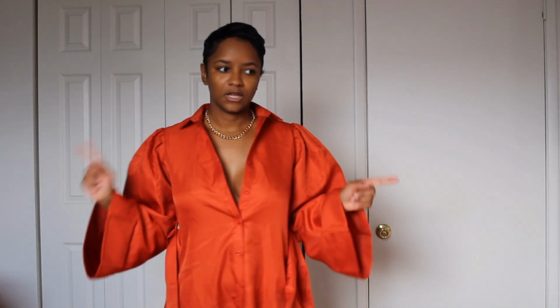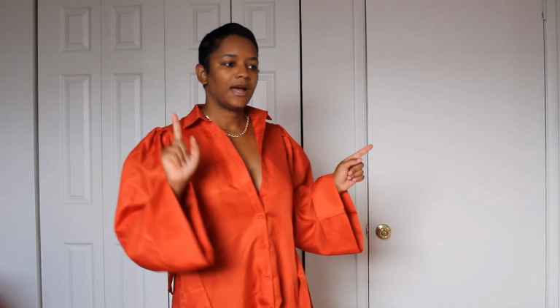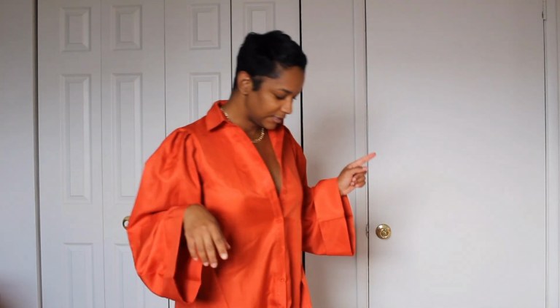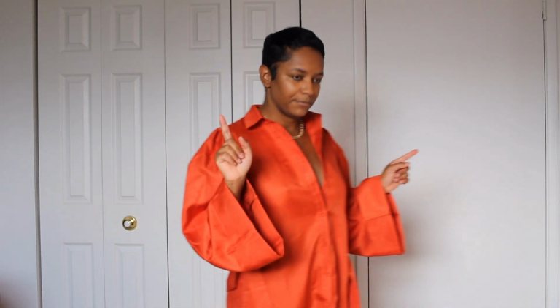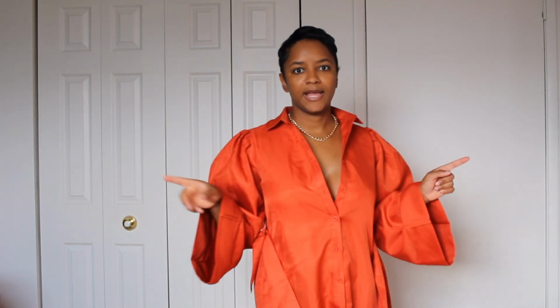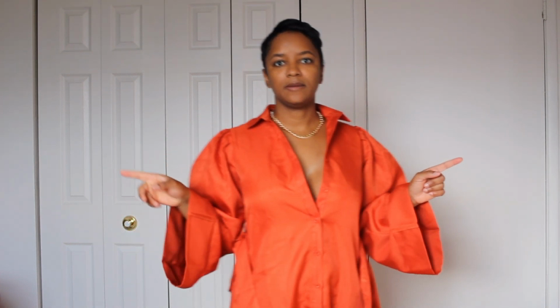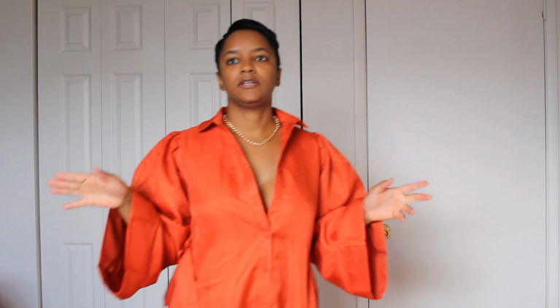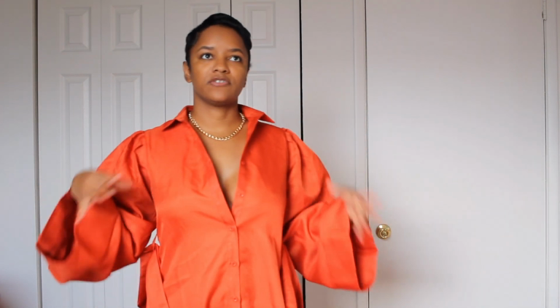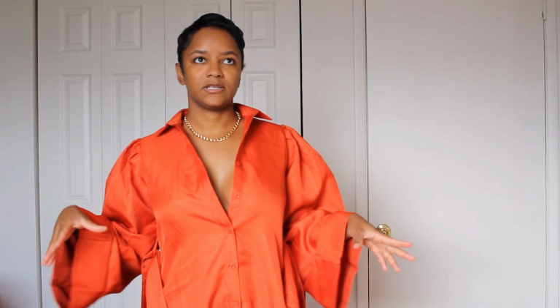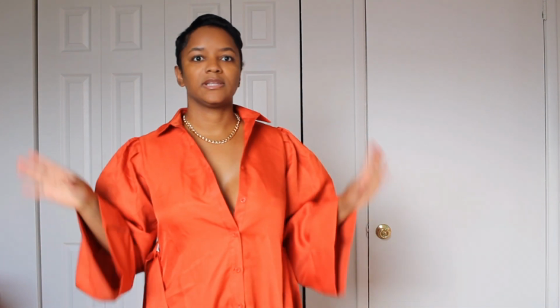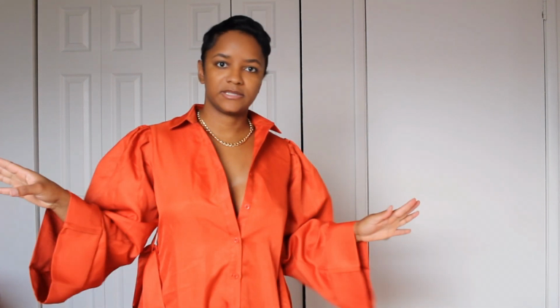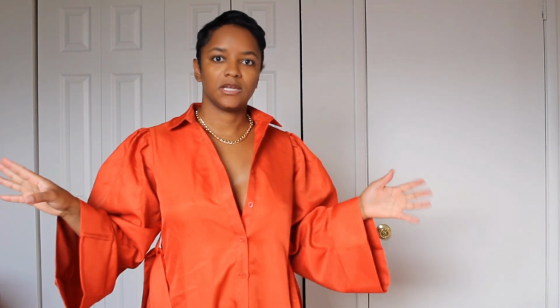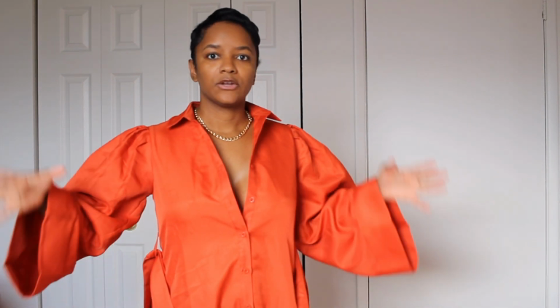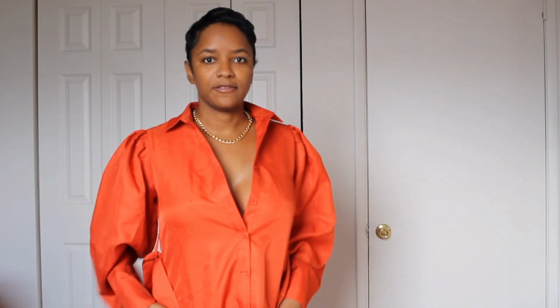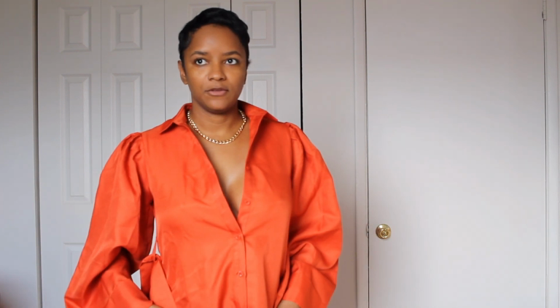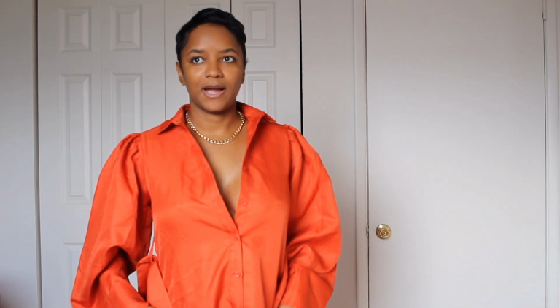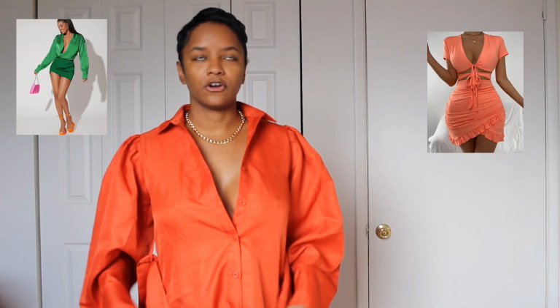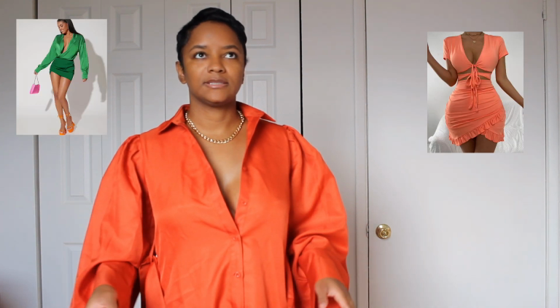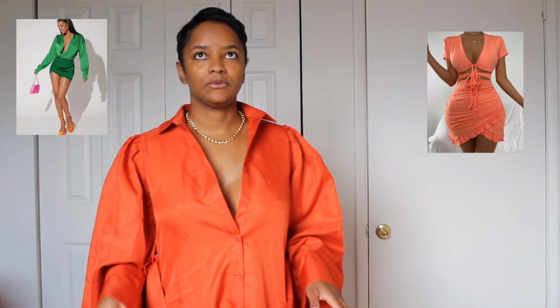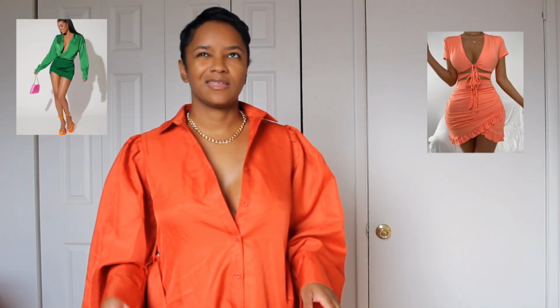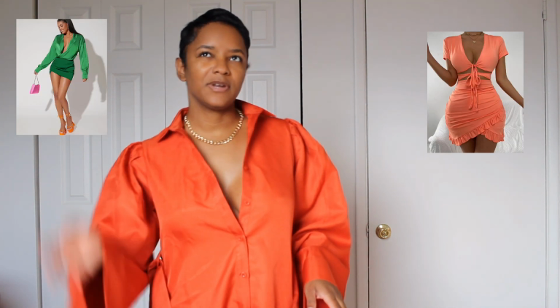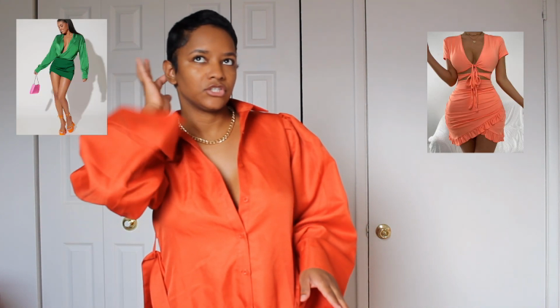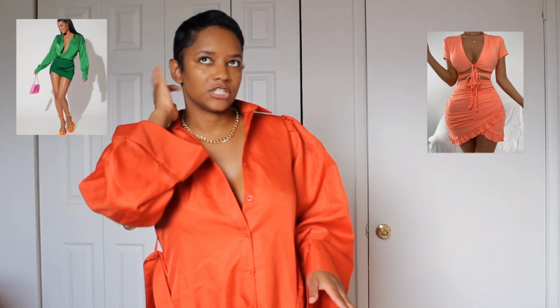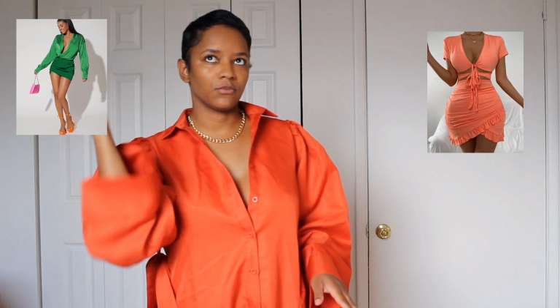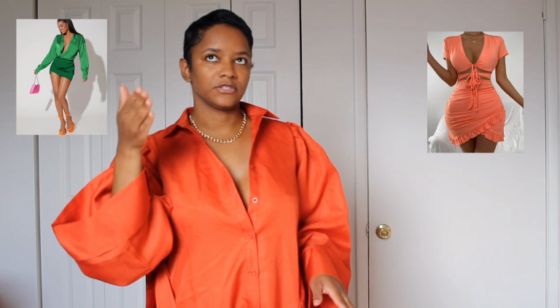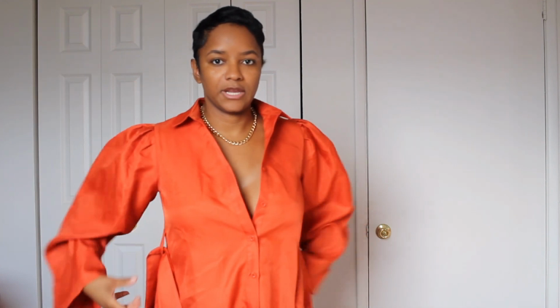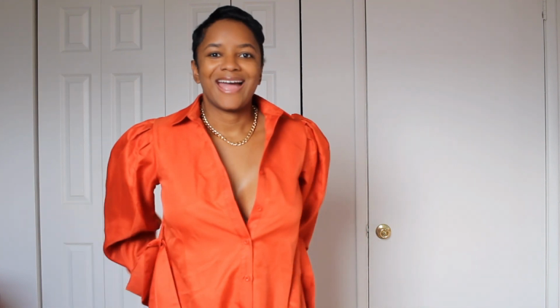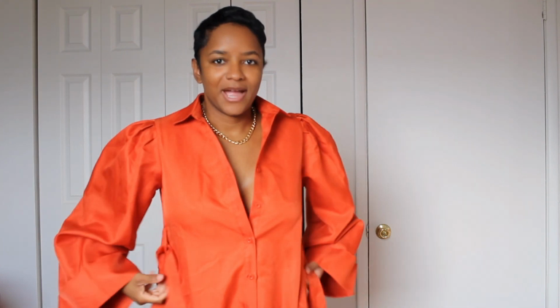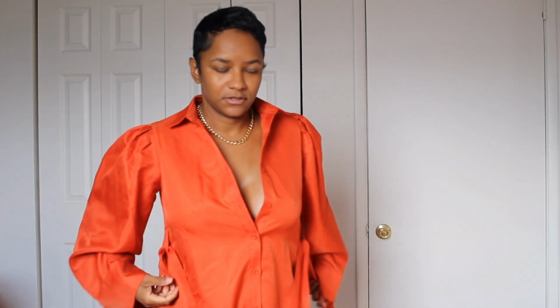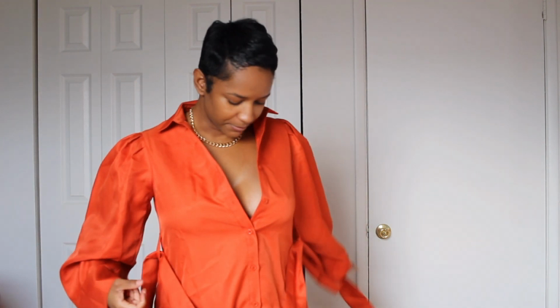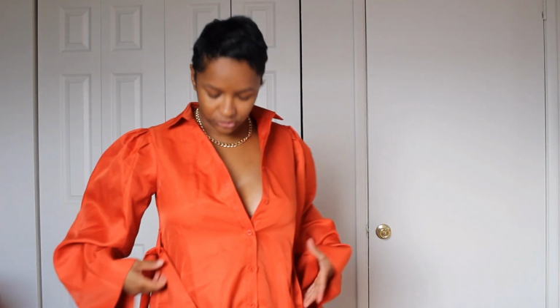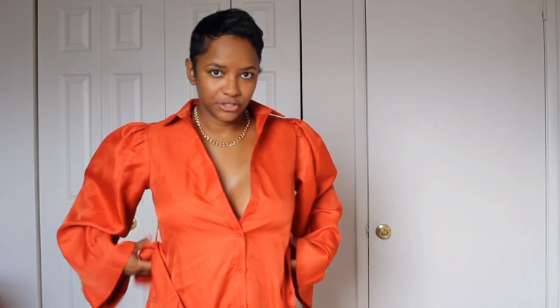I didn't buy any, but for dresses, like I said, create volume at the bottom. There are examples — I wonder if I should insert one on the screen. I didn't buy any for this haul, but I'm going to show you a picture.